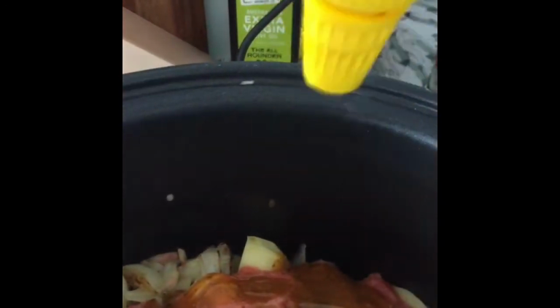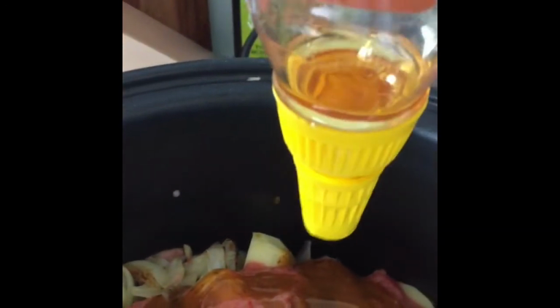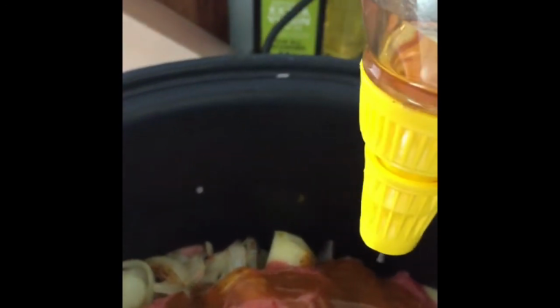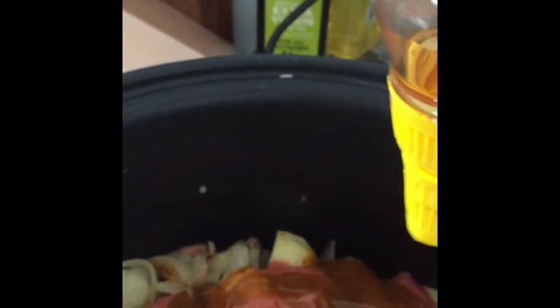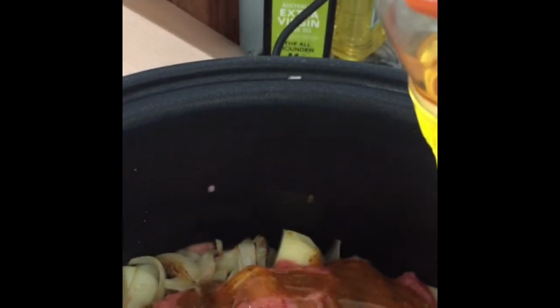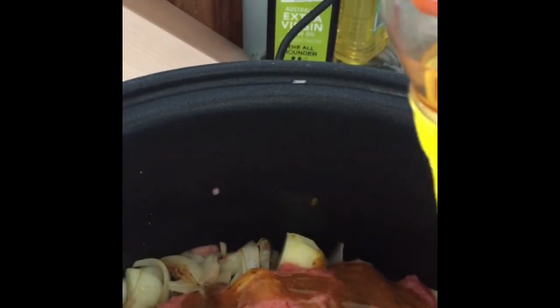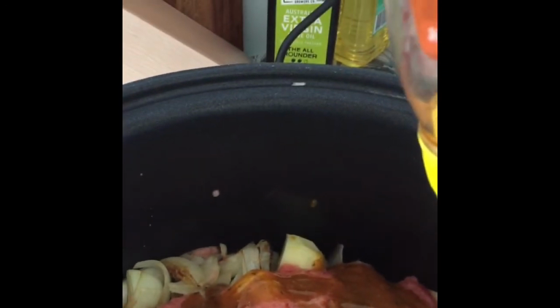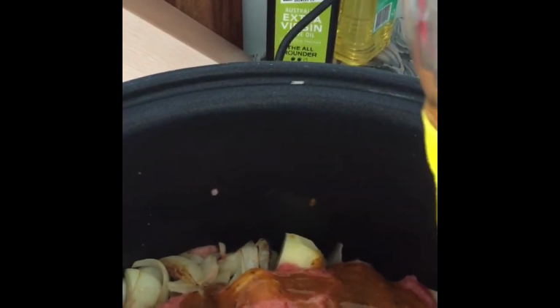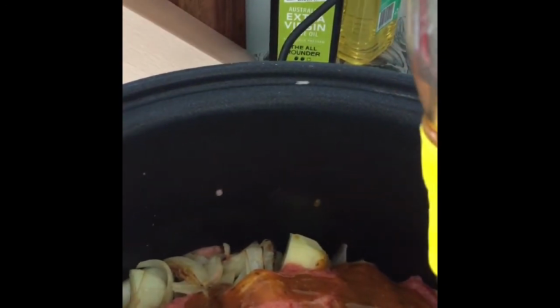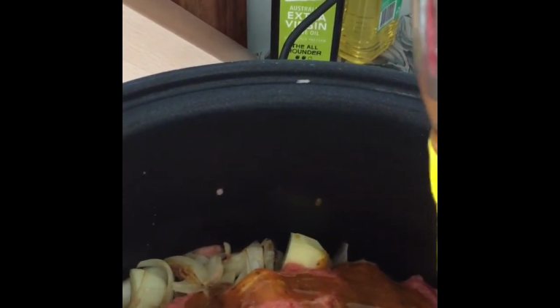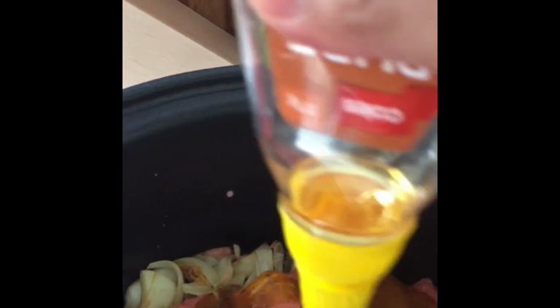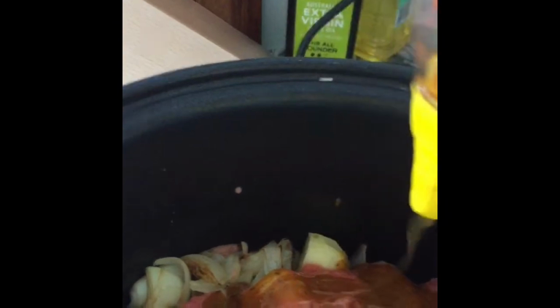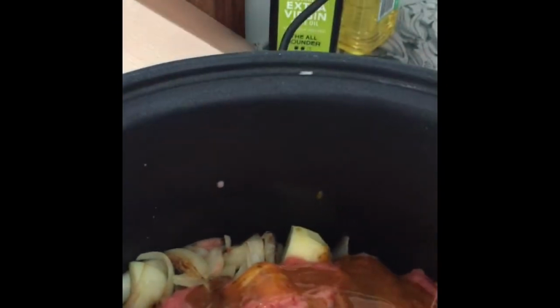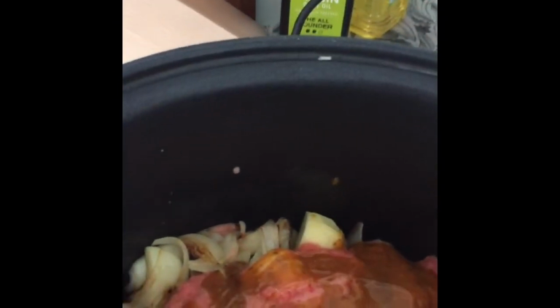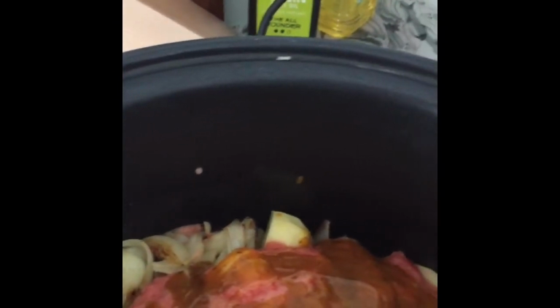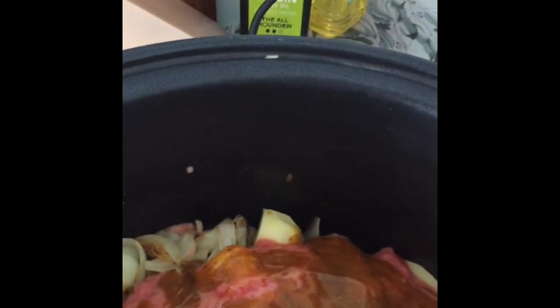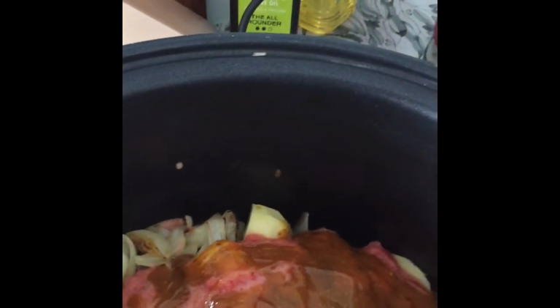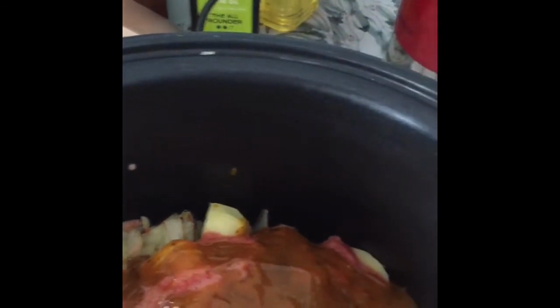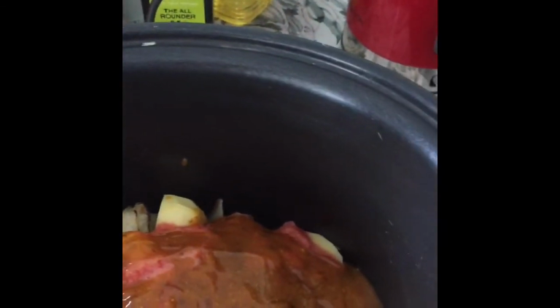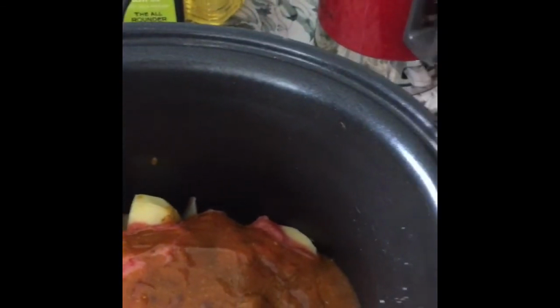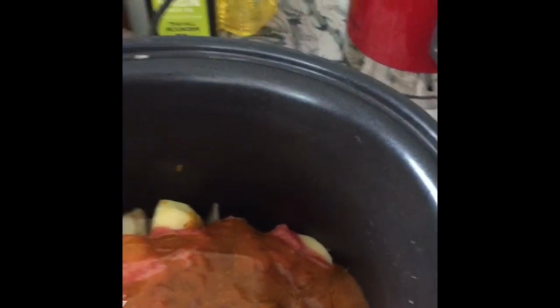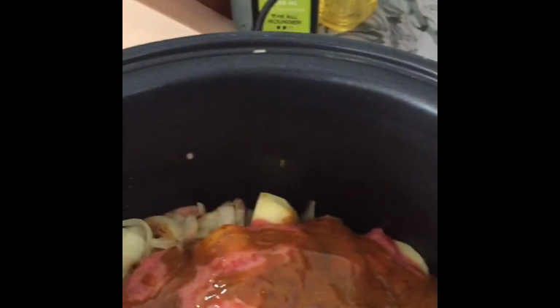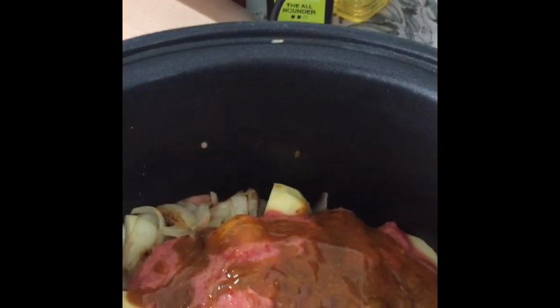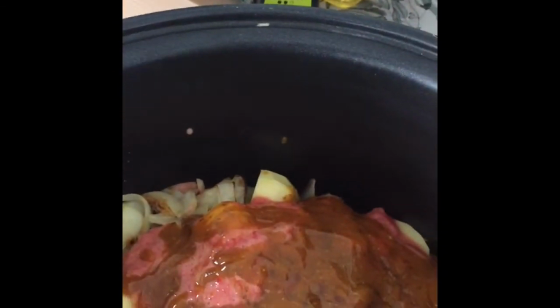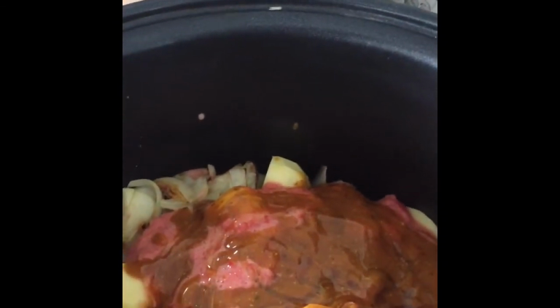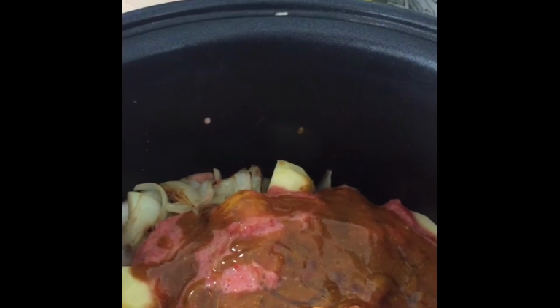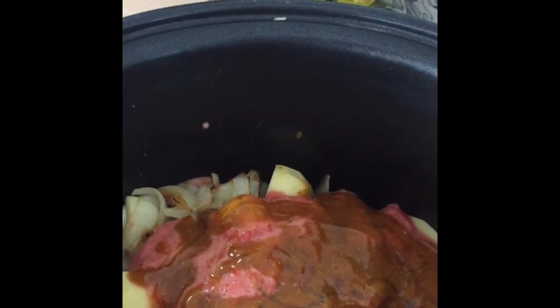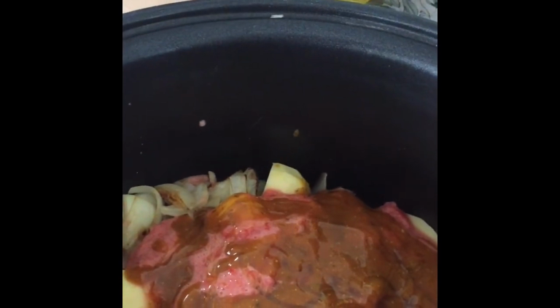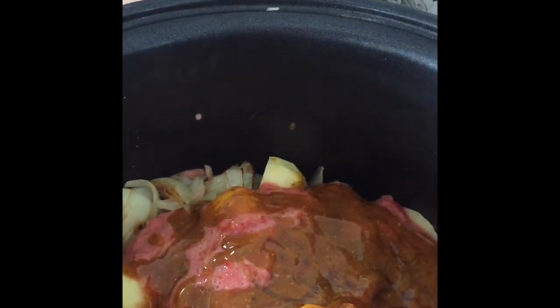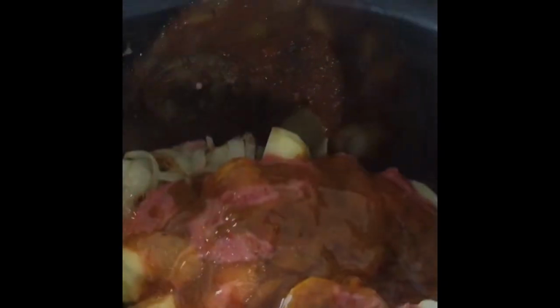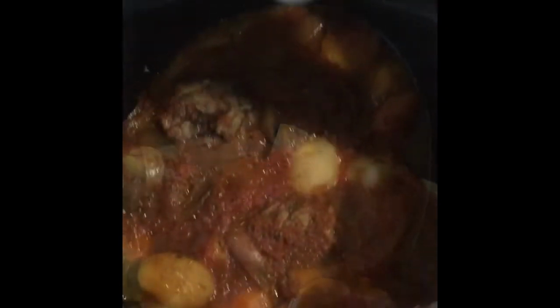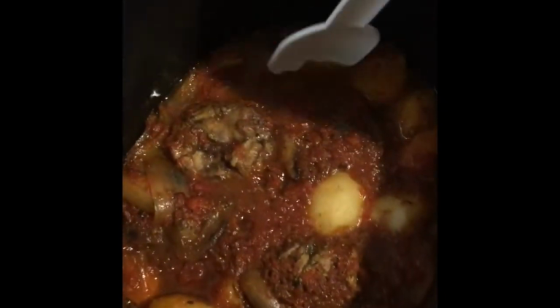Then add 1 tablespoon of honey. Mix it well and cook it for about 3 hours, or depends on your appliances.